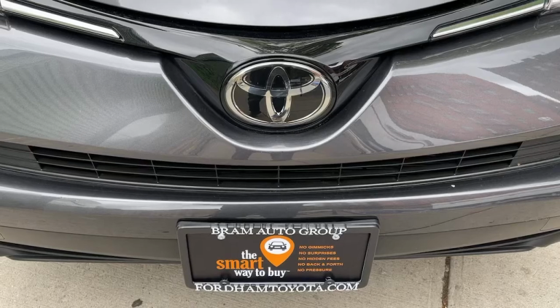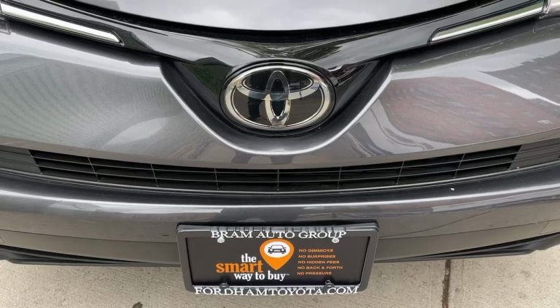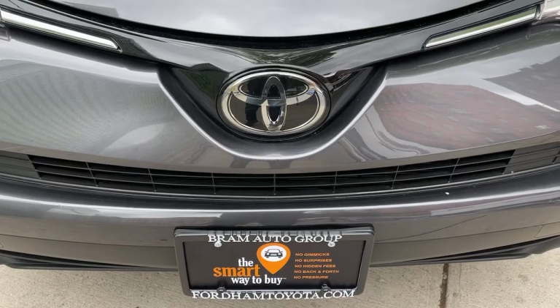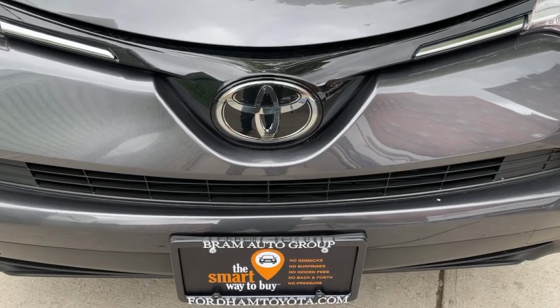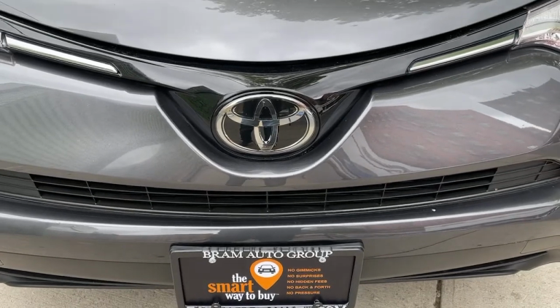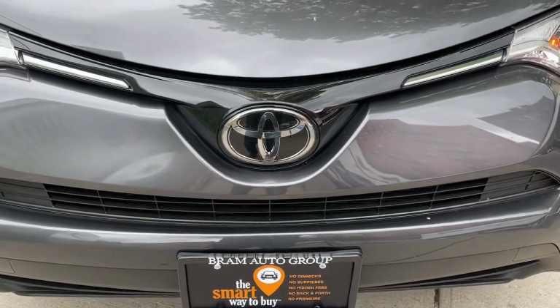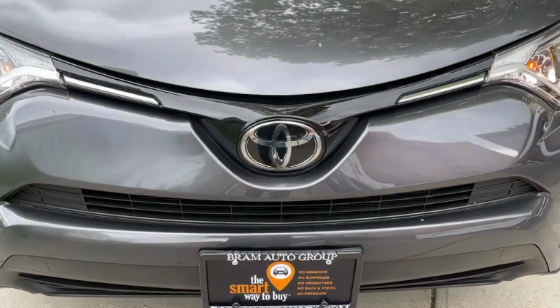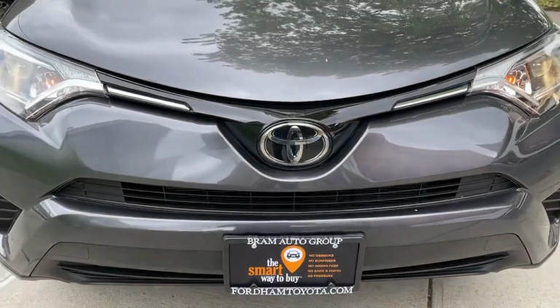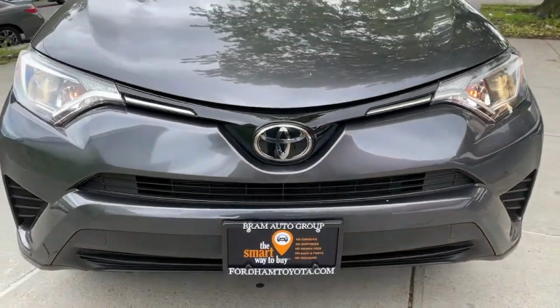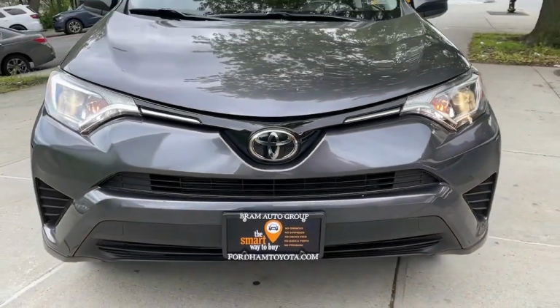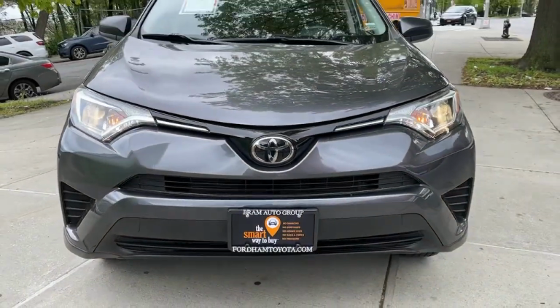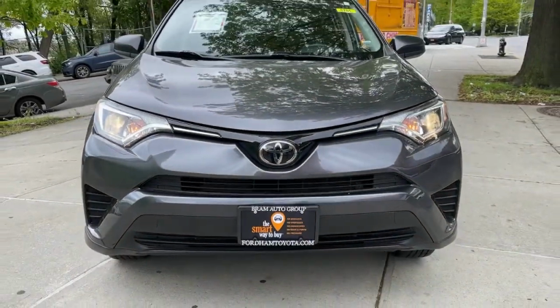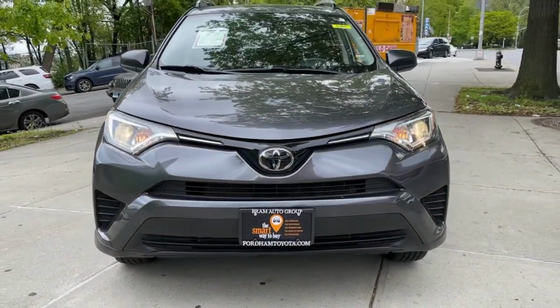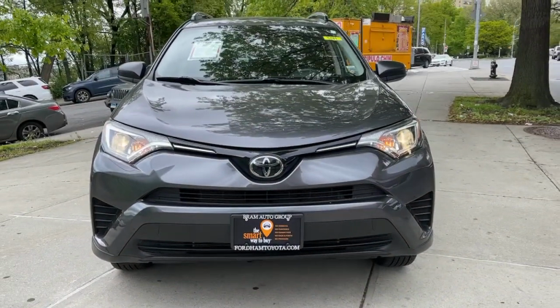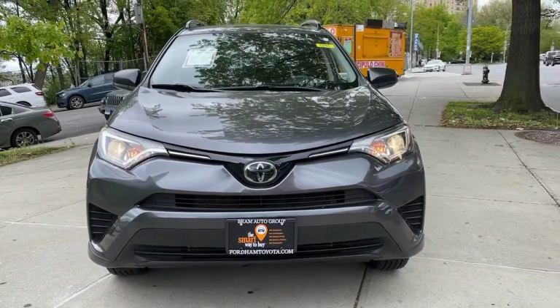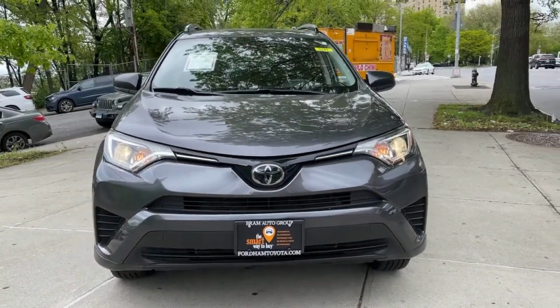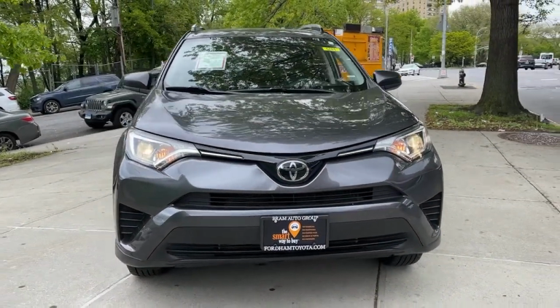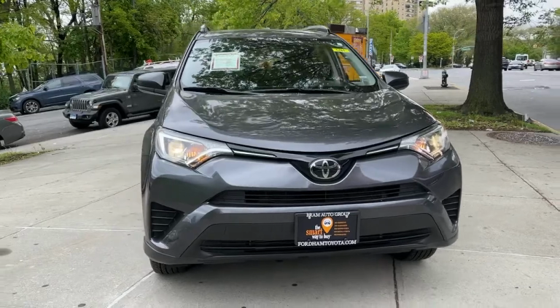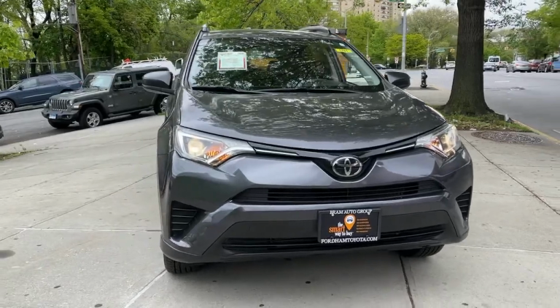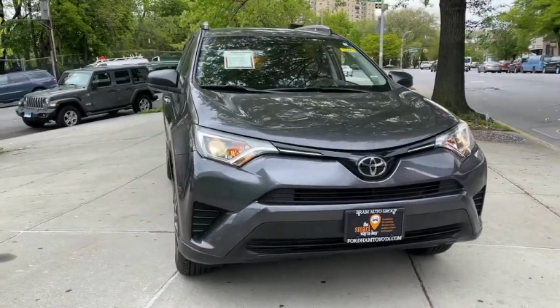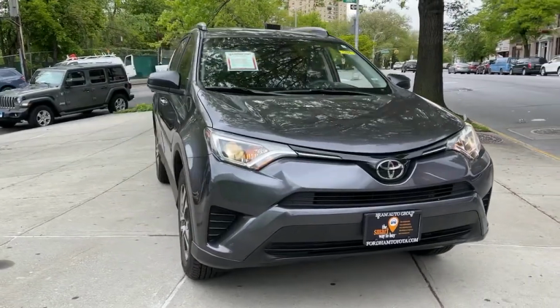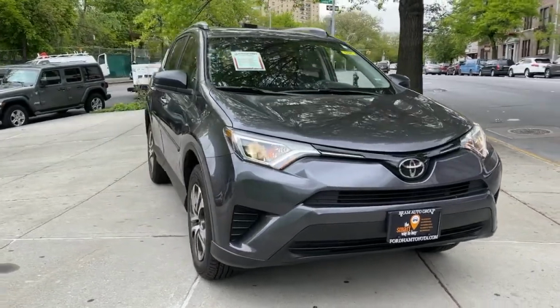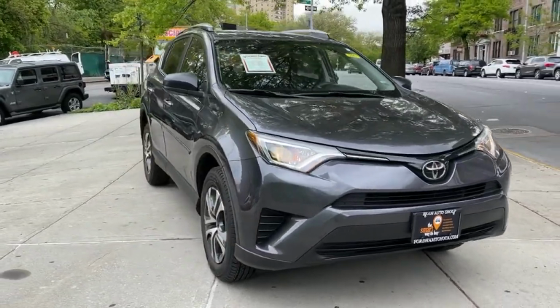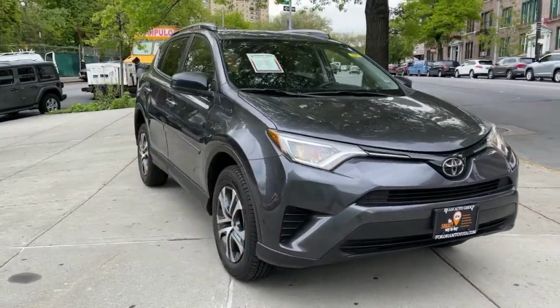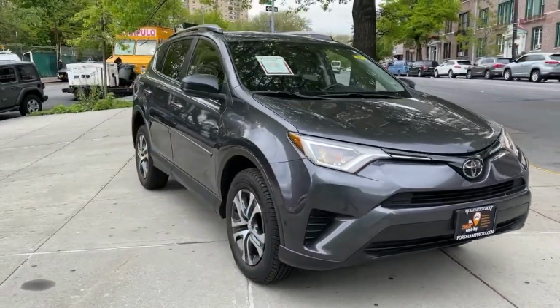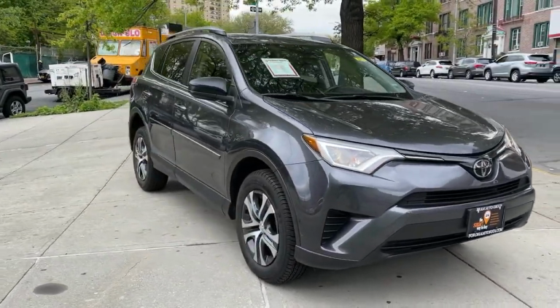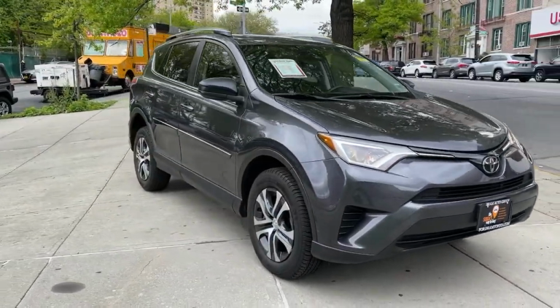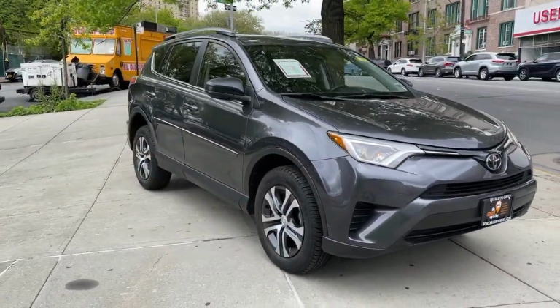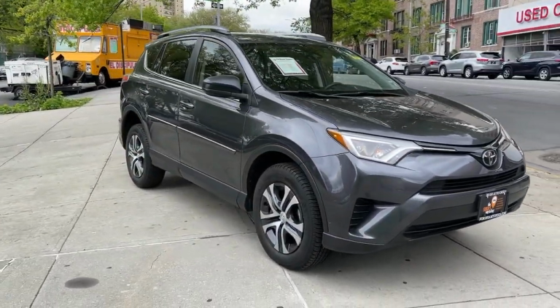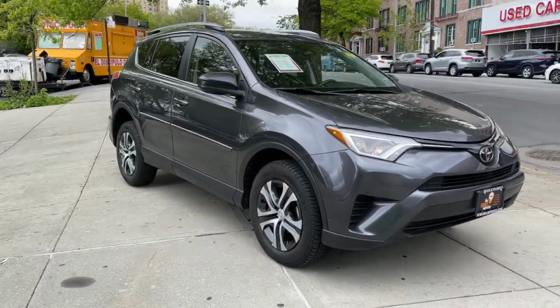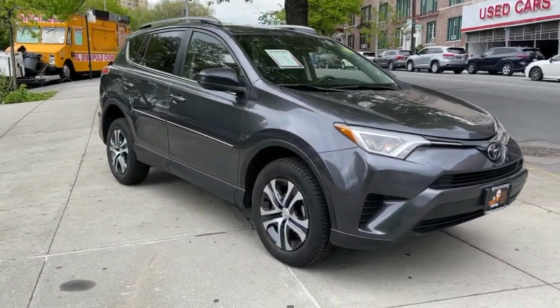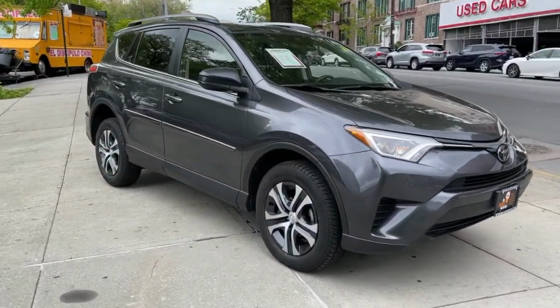You will love the features of this 2018 Toyota RAV4. With less than 20,000 miles on the odometer, this vehicle provides excellent value.